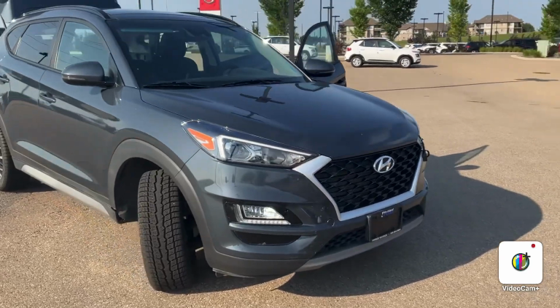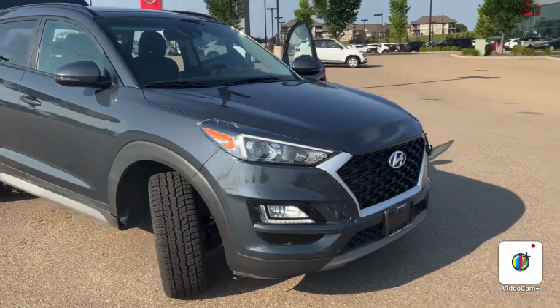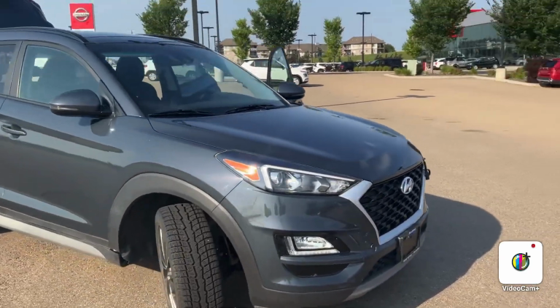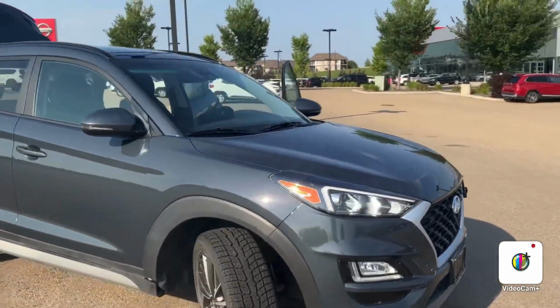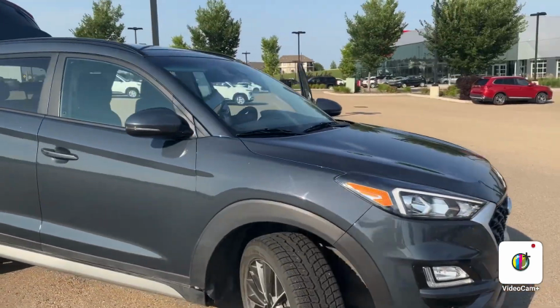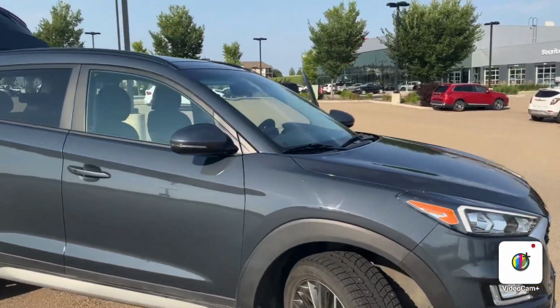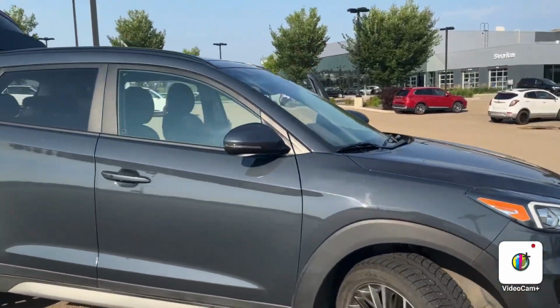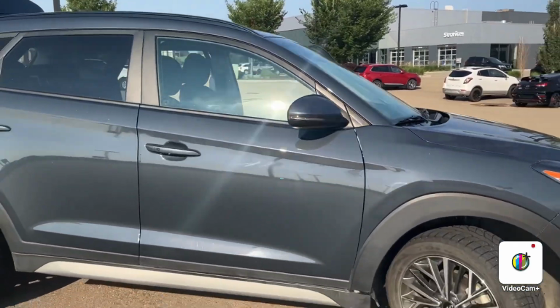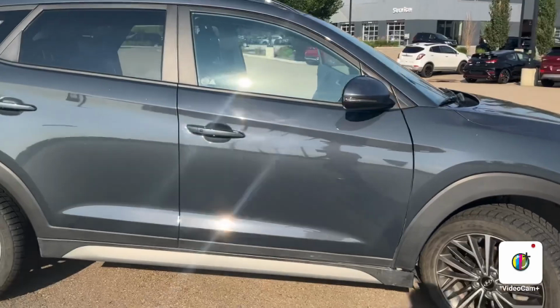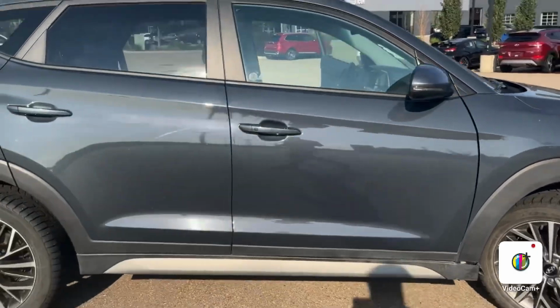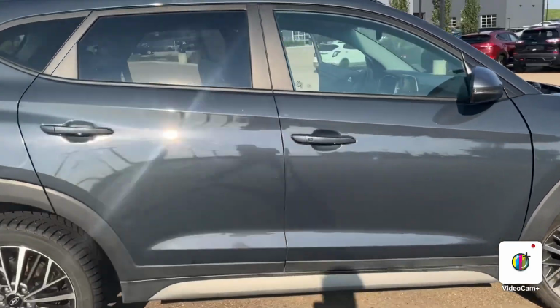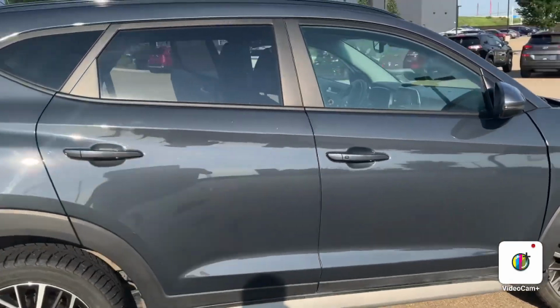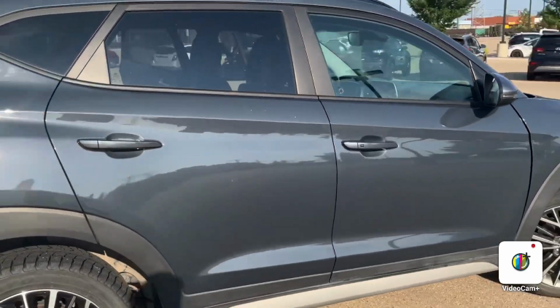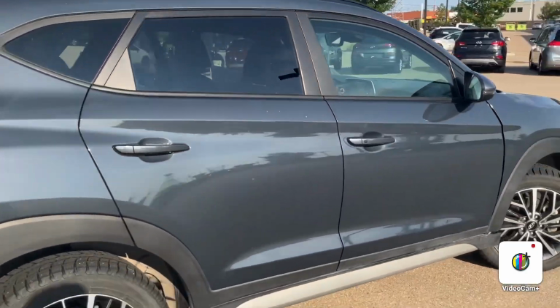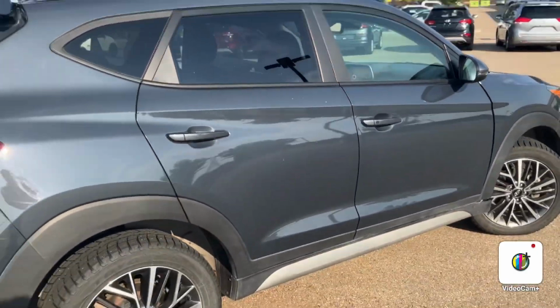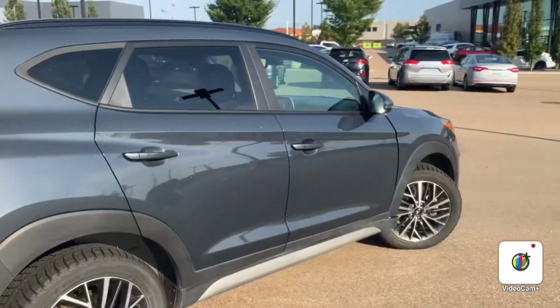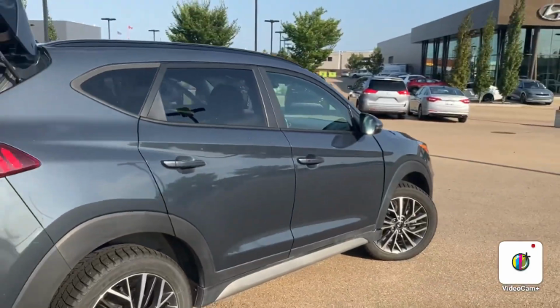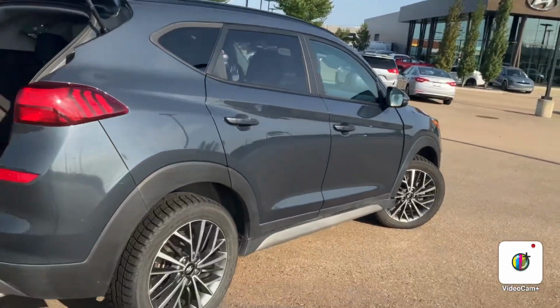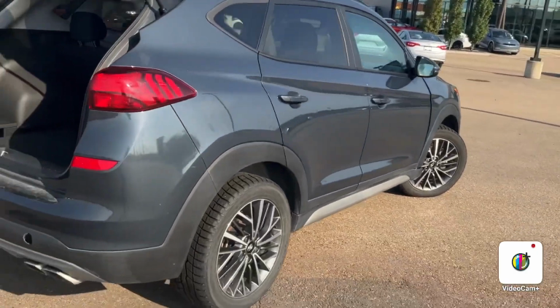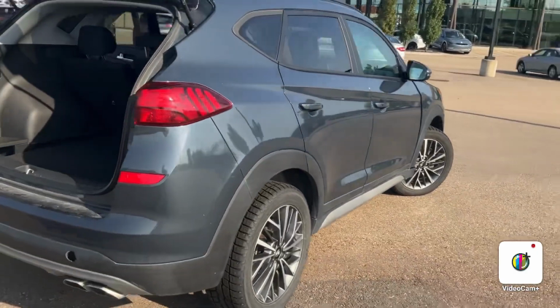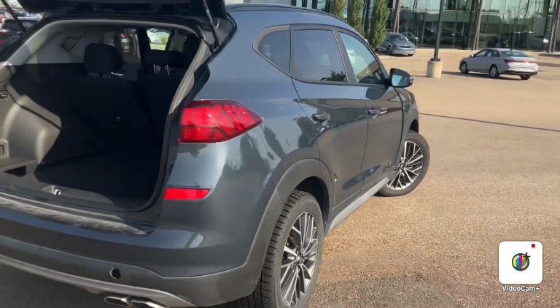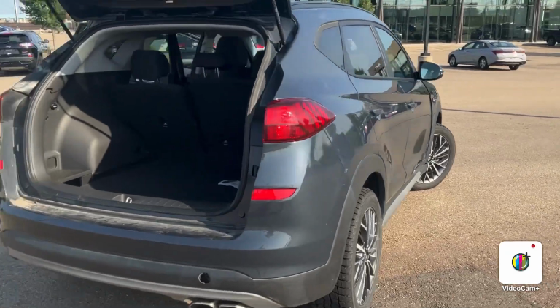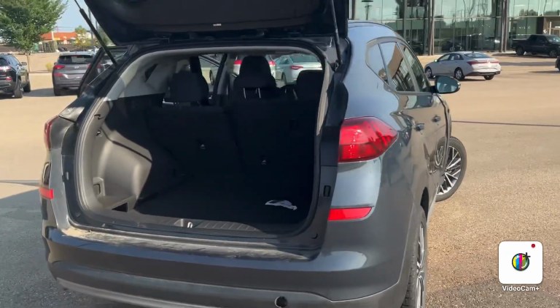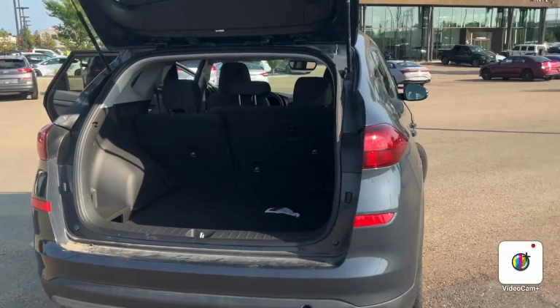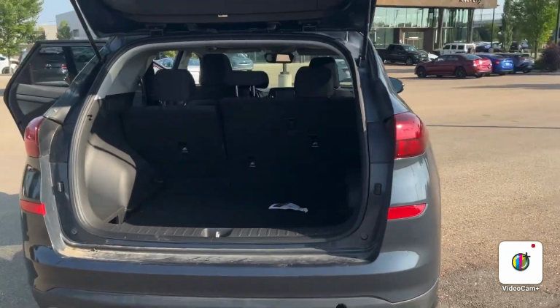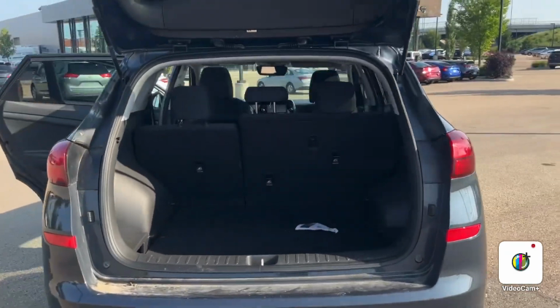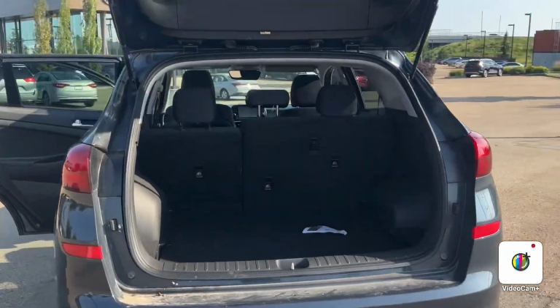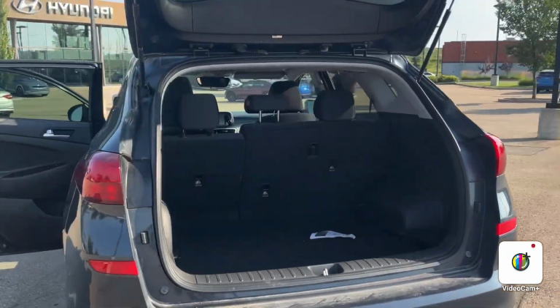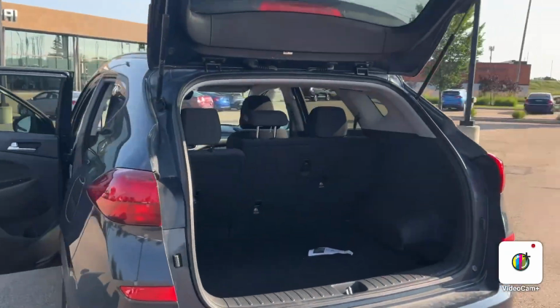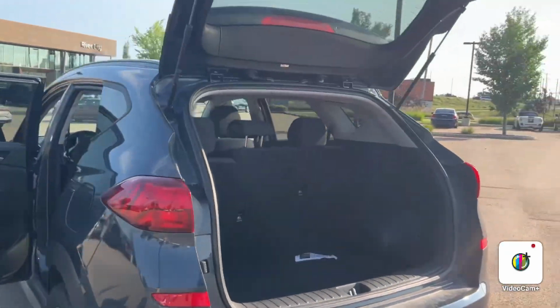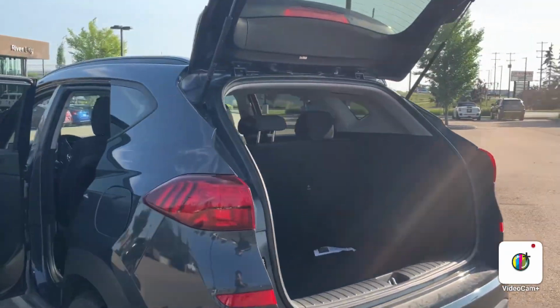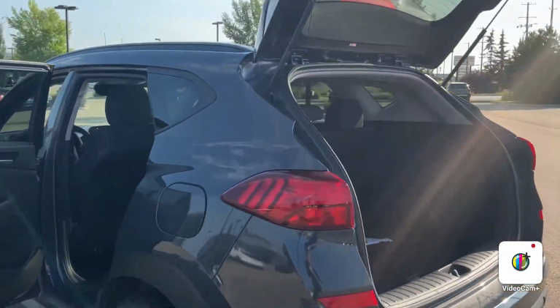Hey Jessica, this is Brayden with River City Hyundai. I'm doing a walk around of a 2021 Tucson Preferred. This Tucson Preferred is a 2.4 liter all-wheel drive SUV with a hydraulically-assisted lift gate.